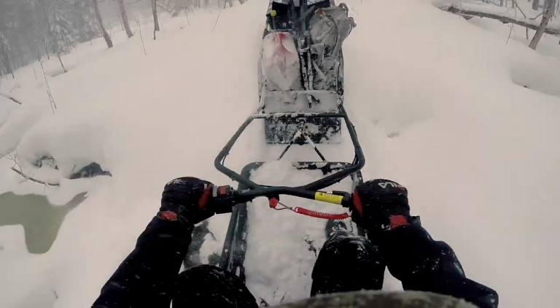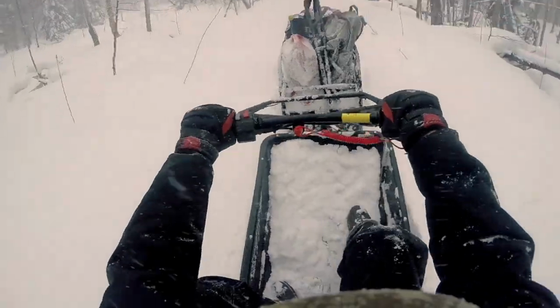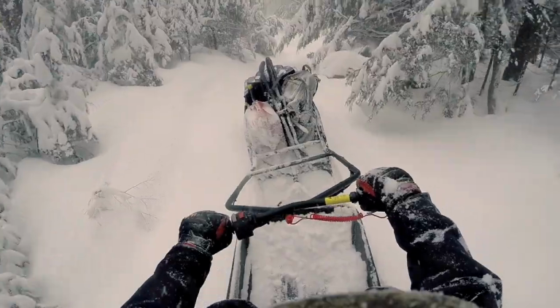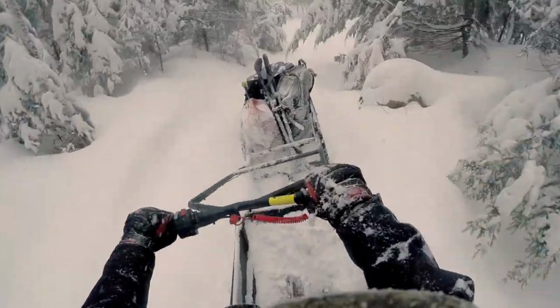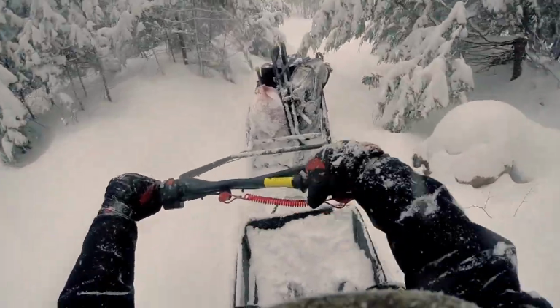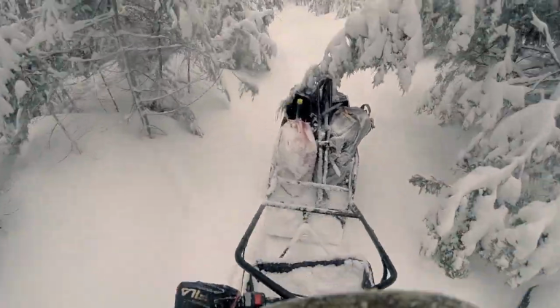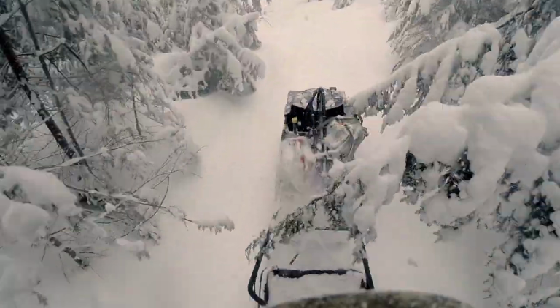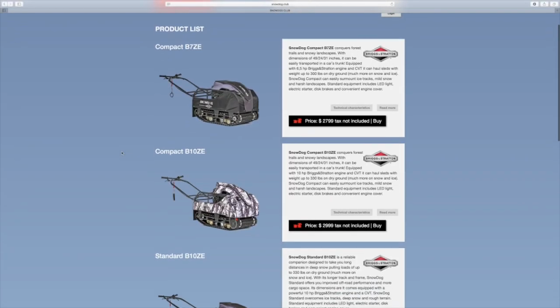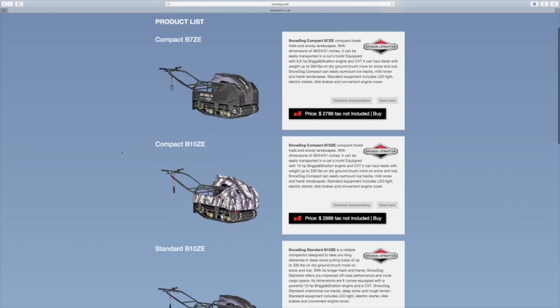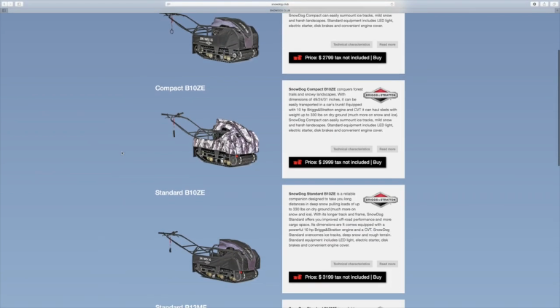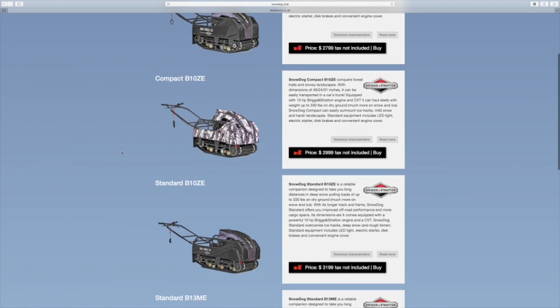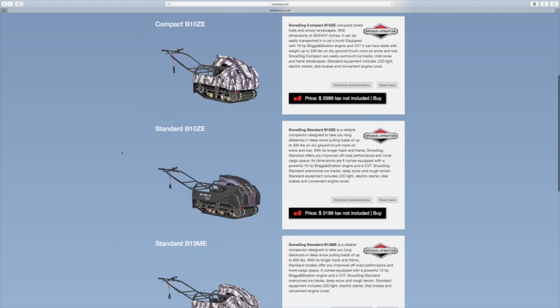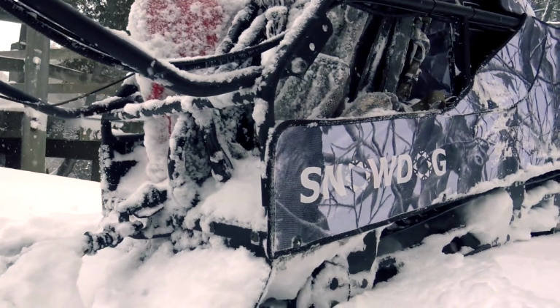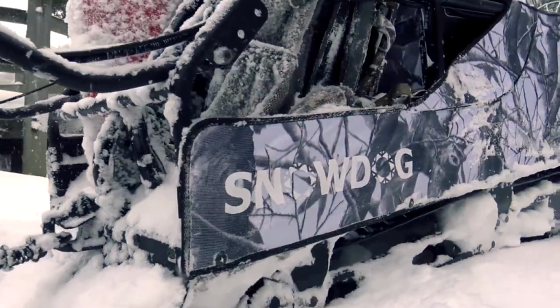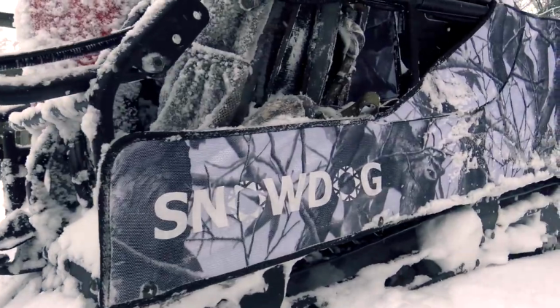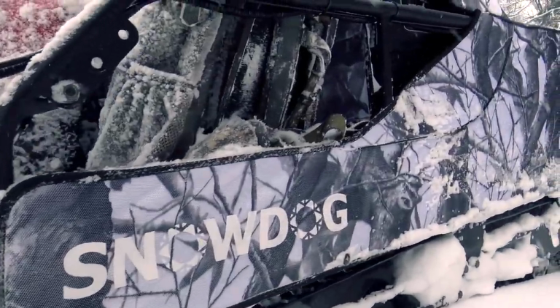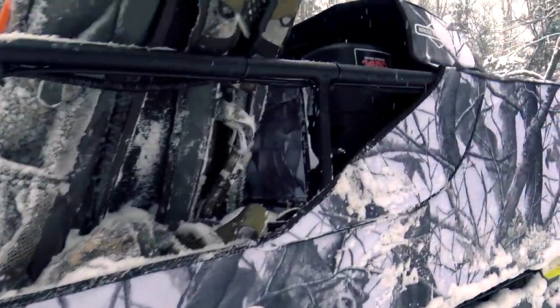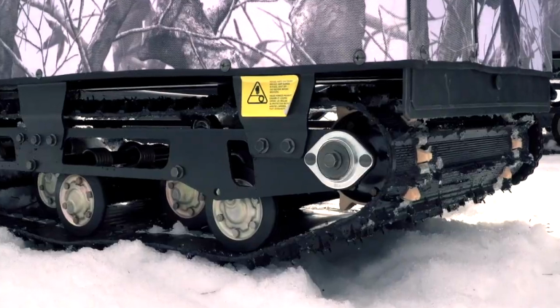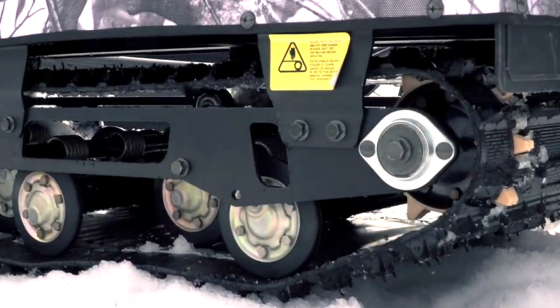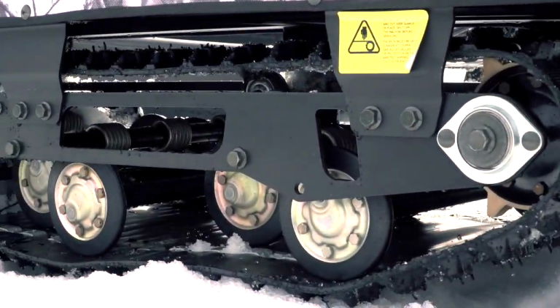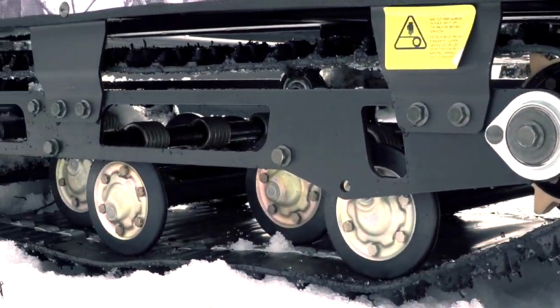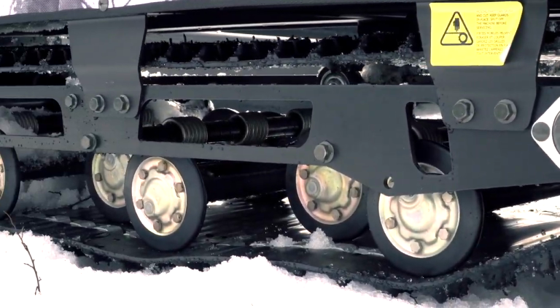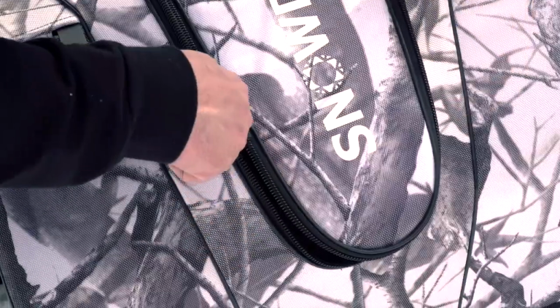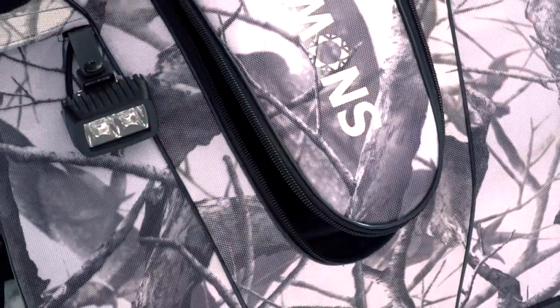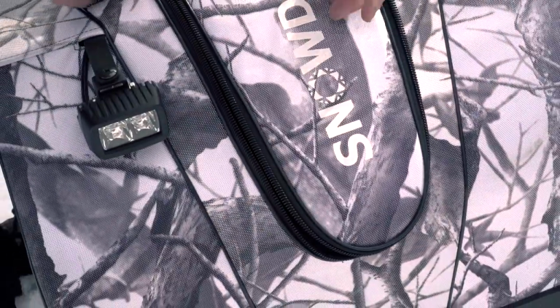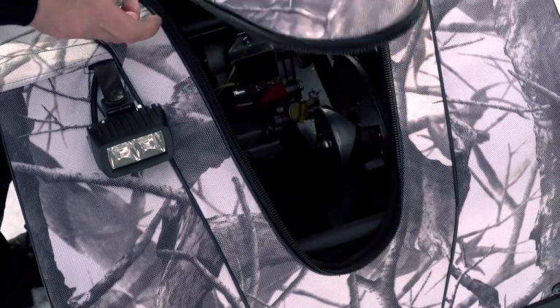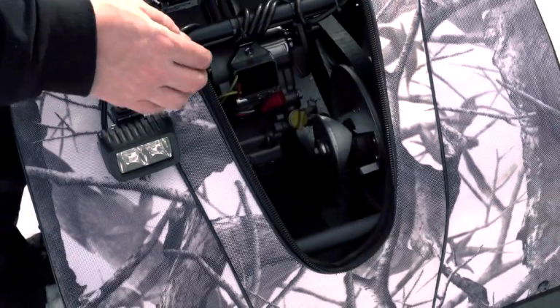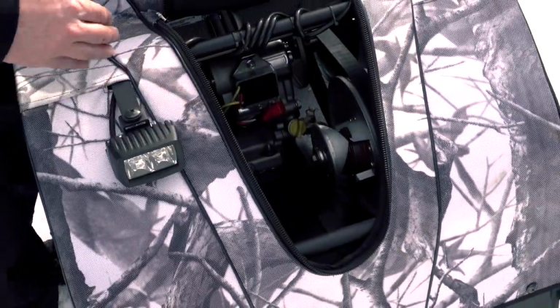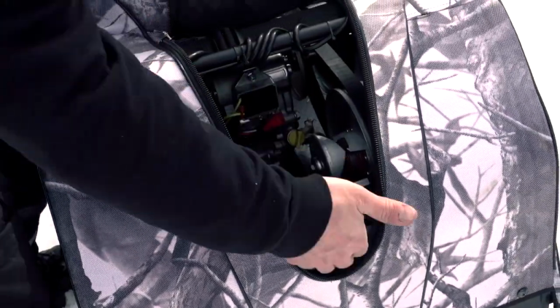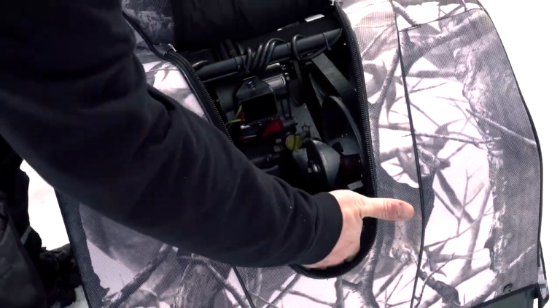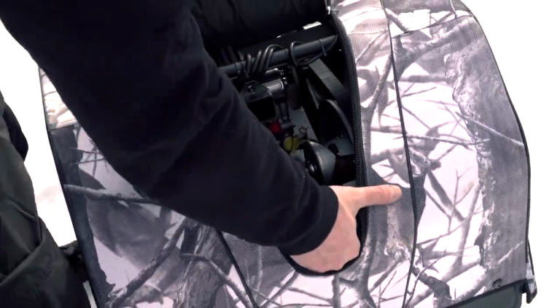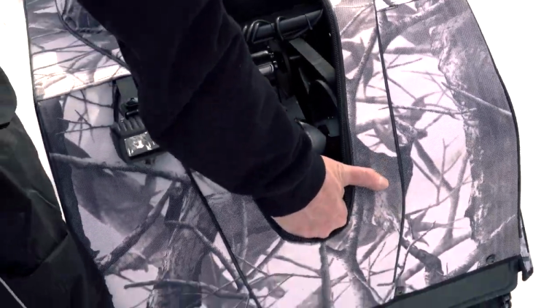Be ready to overcome deep snow and rough terrain with five different models to choose from. The two compact models are 49 inches long, 24 inches wide, and 31 inches tall, offering either a 6.5 or a 10 horsepower Briggs & Stratton engine.